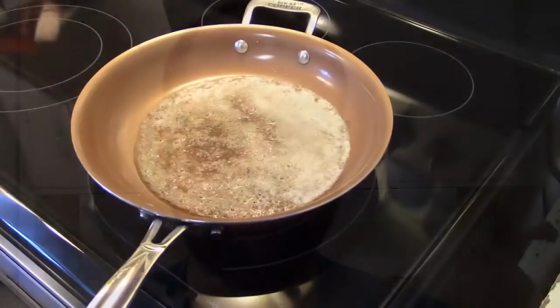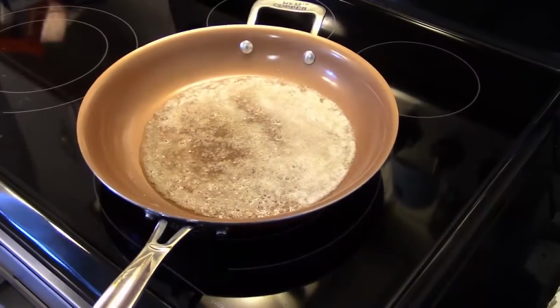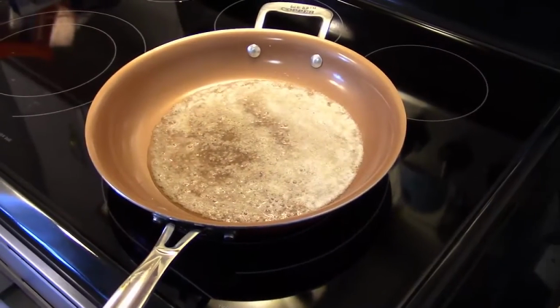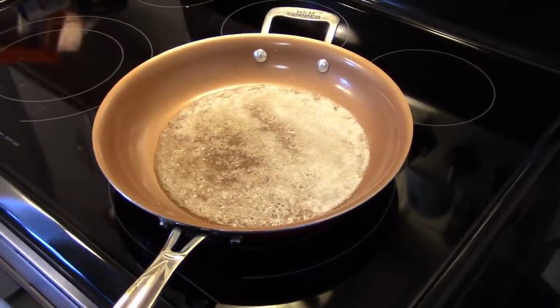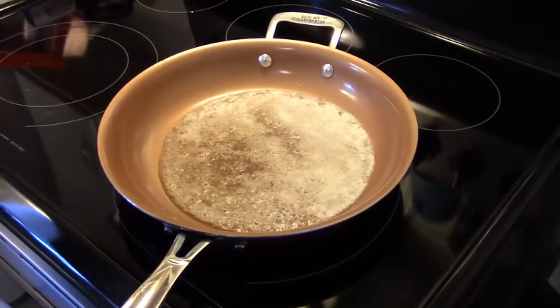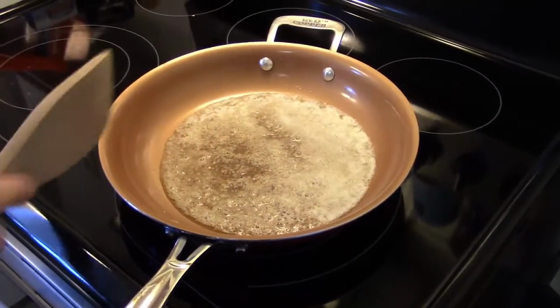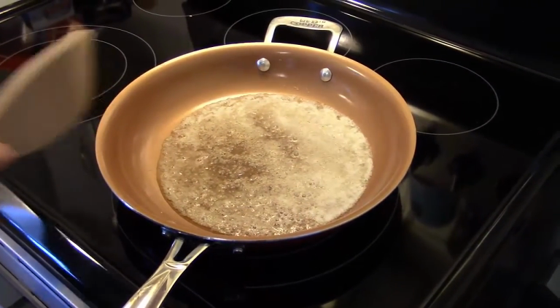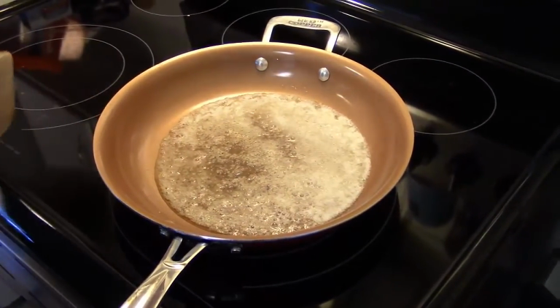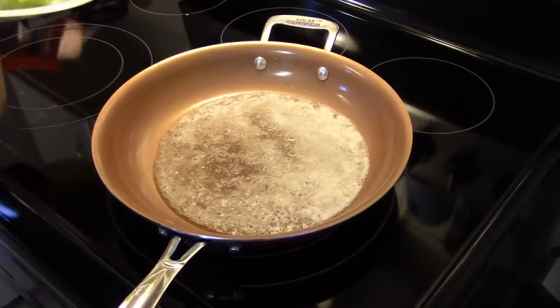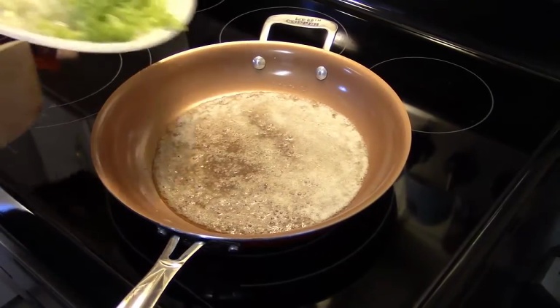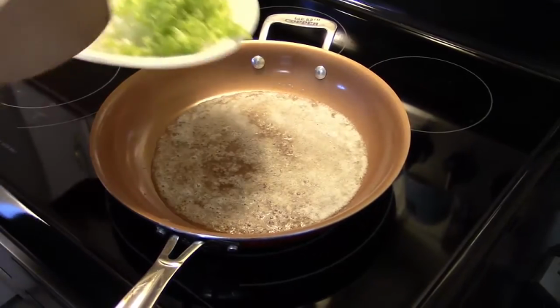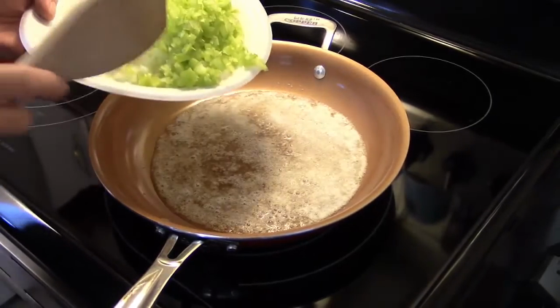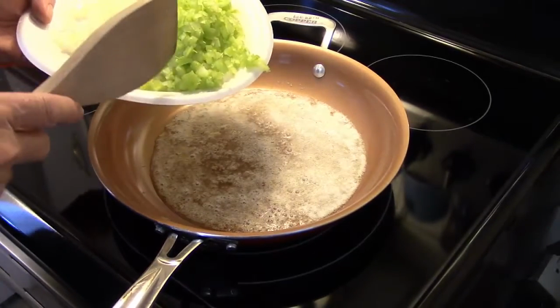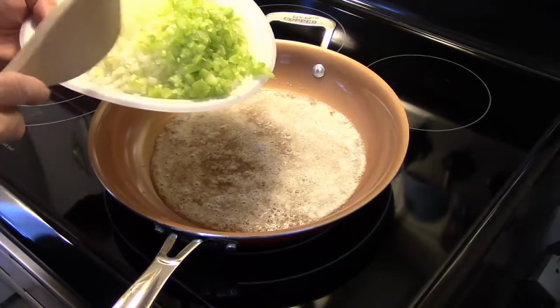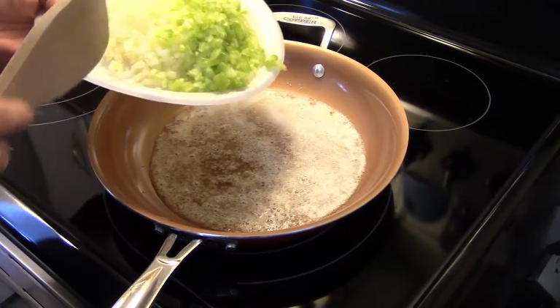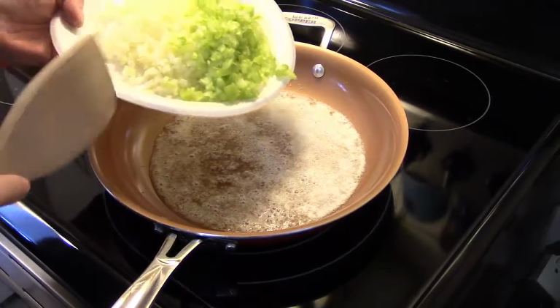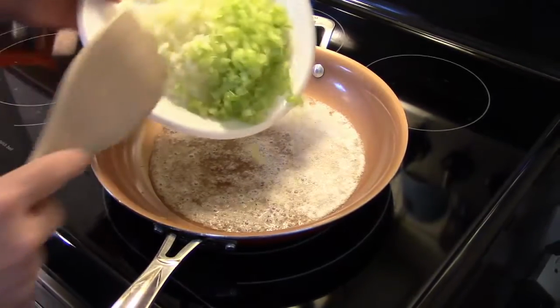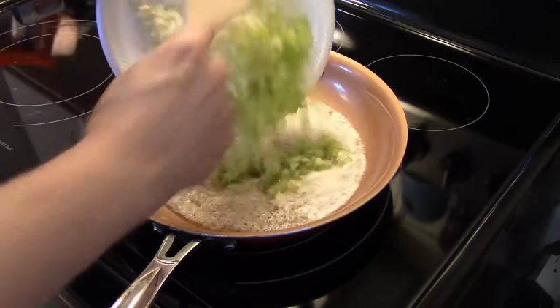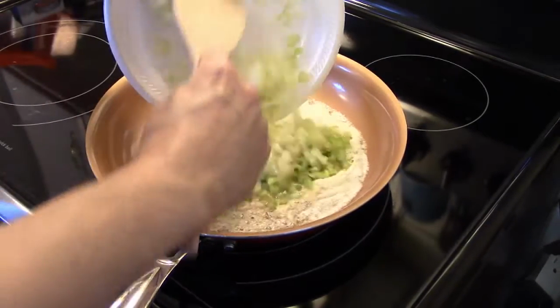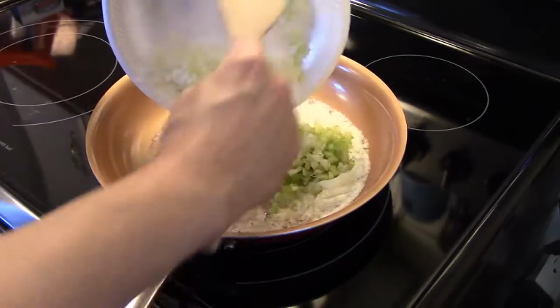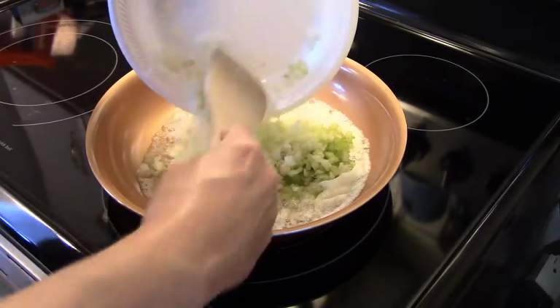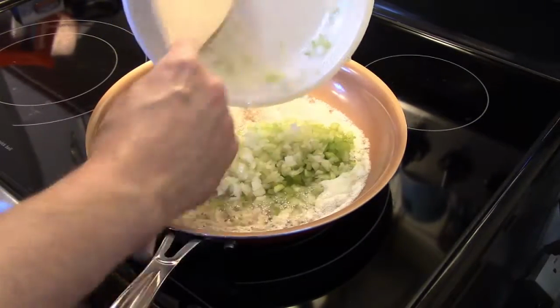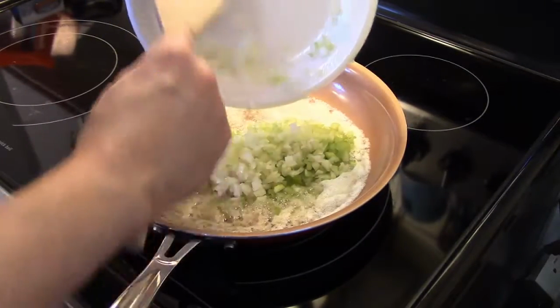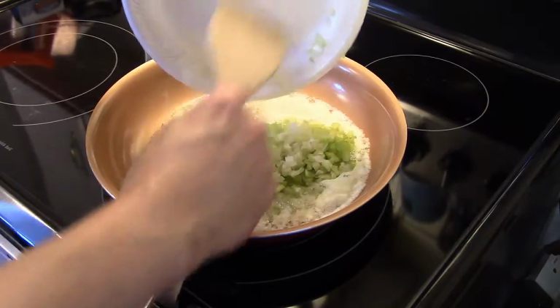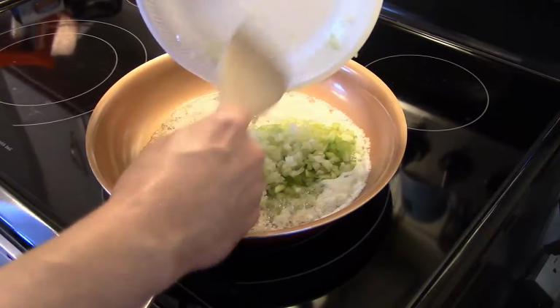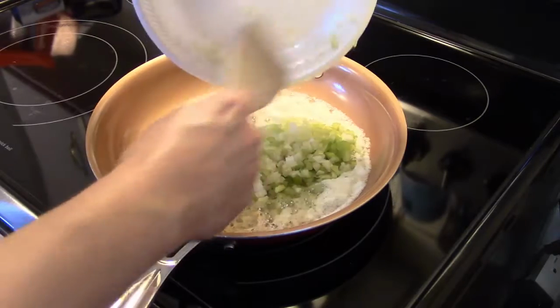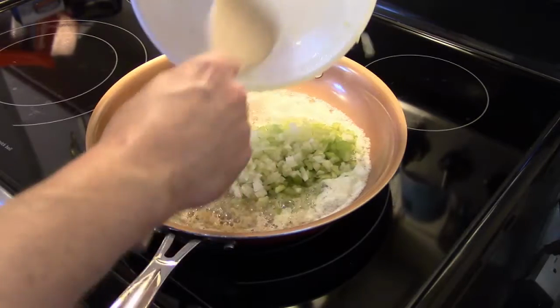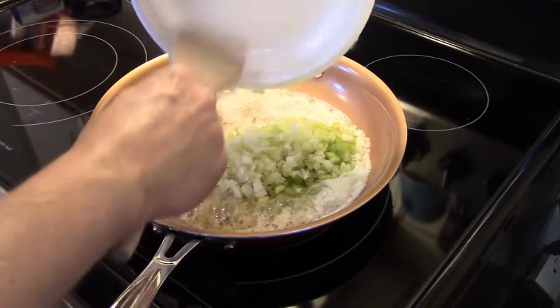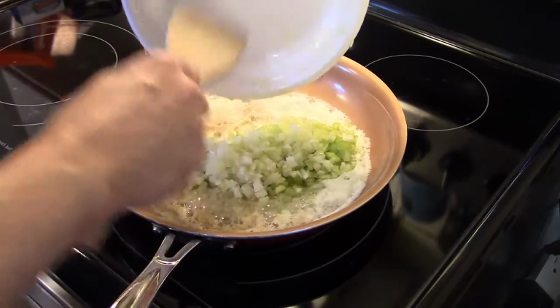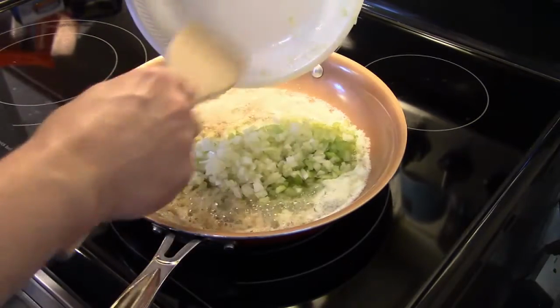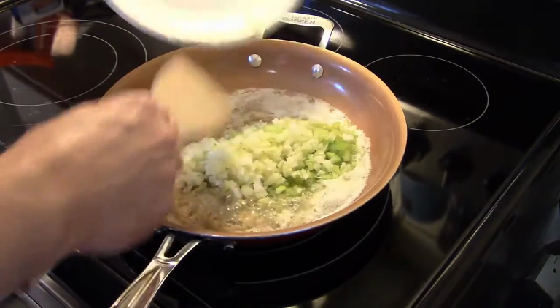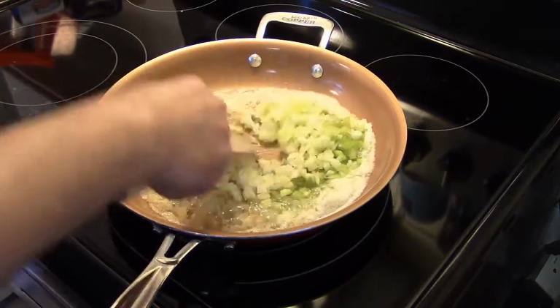Starting out here in a skillet, I melted a stick of butter and I have two stalks of celery and one medium onion I diced up. I'm going to get them in here and sauté until it's translucent and soft.